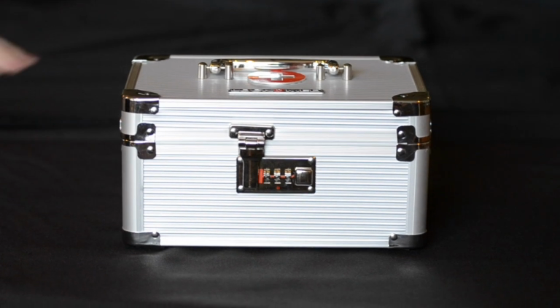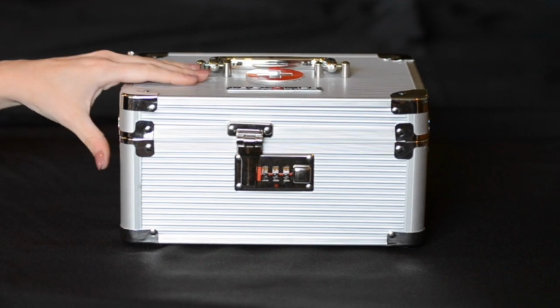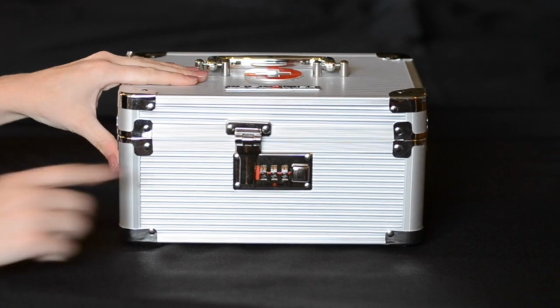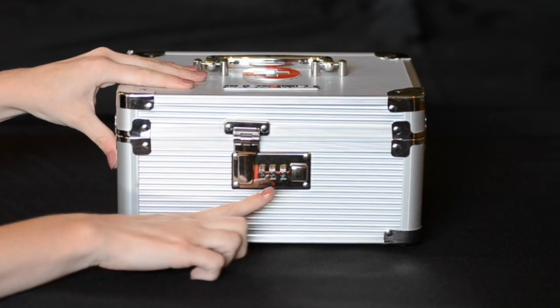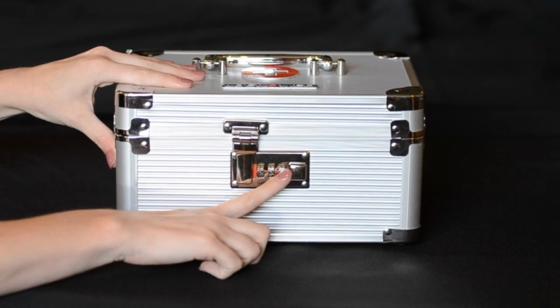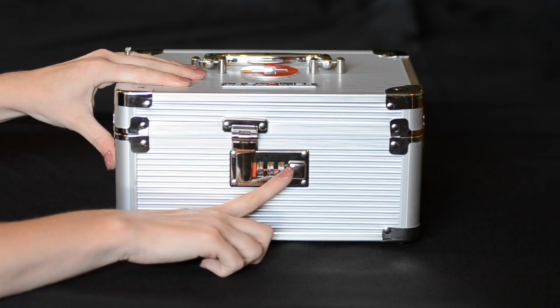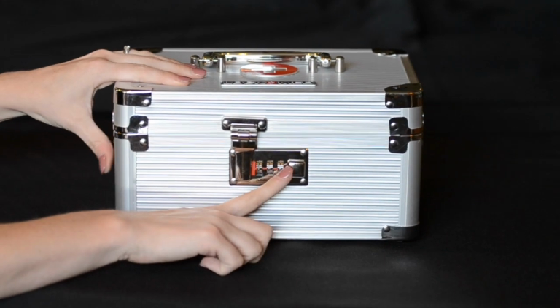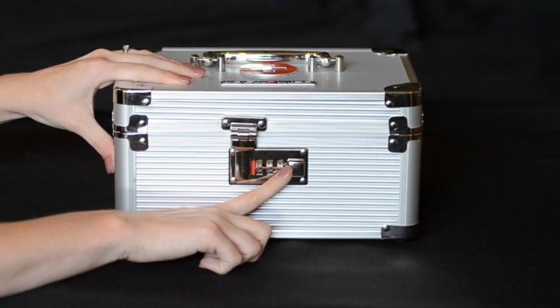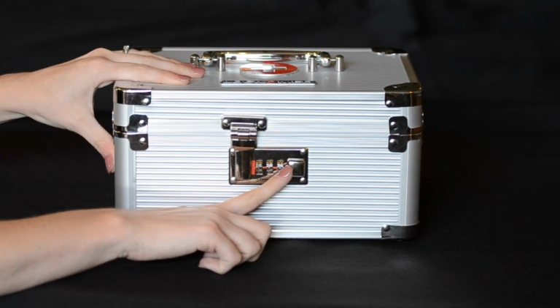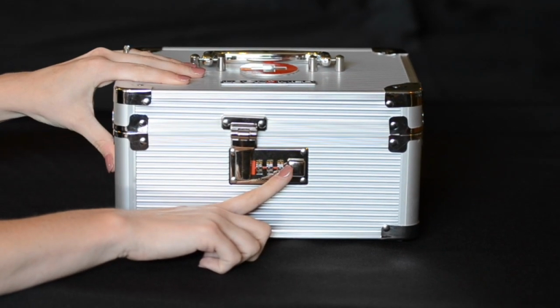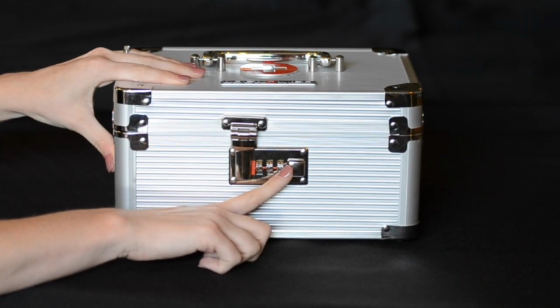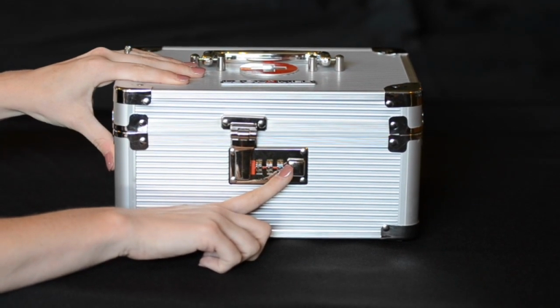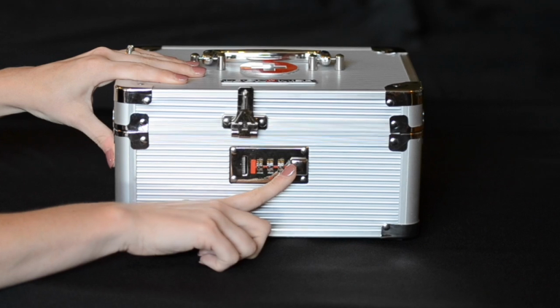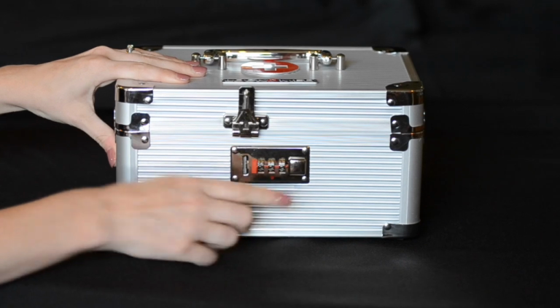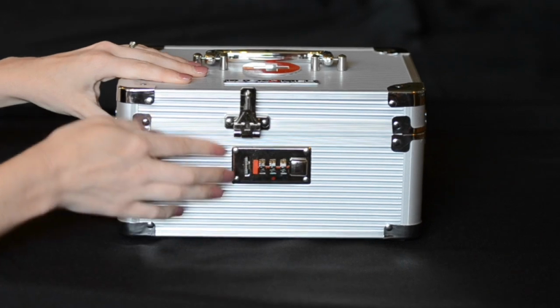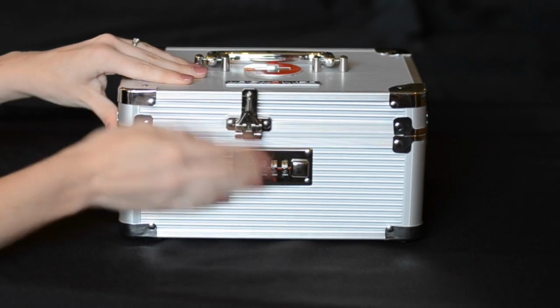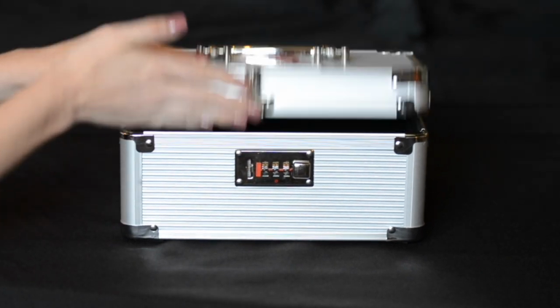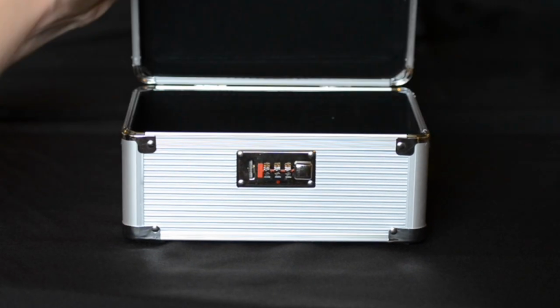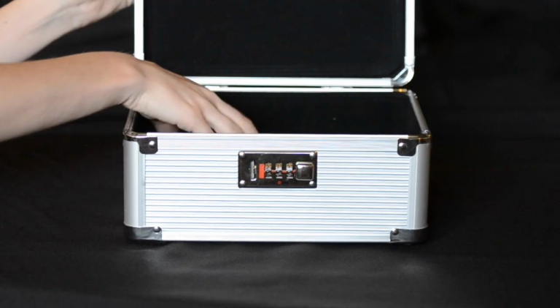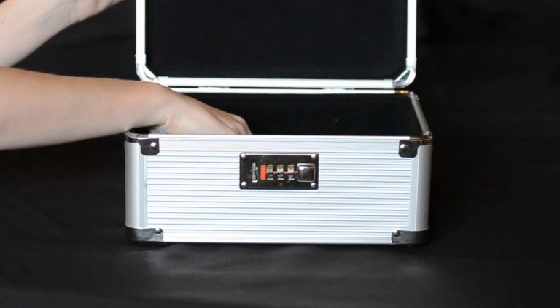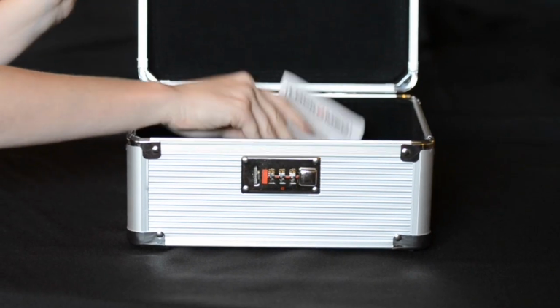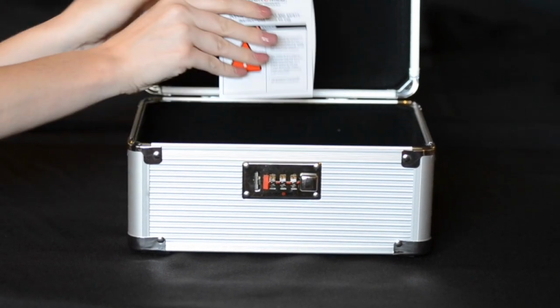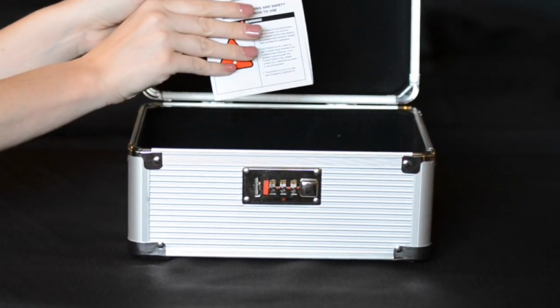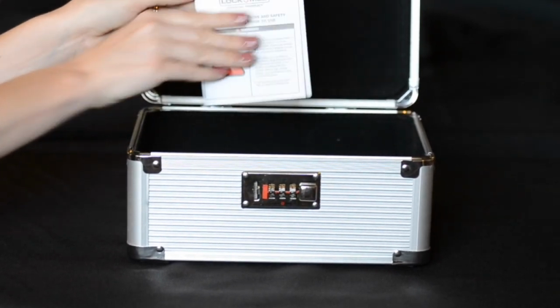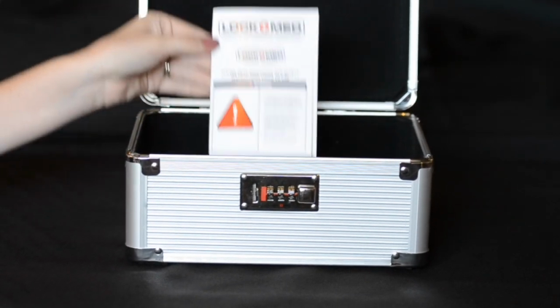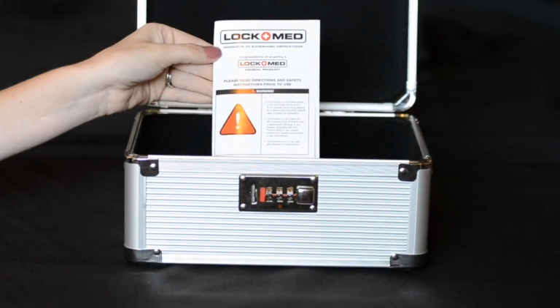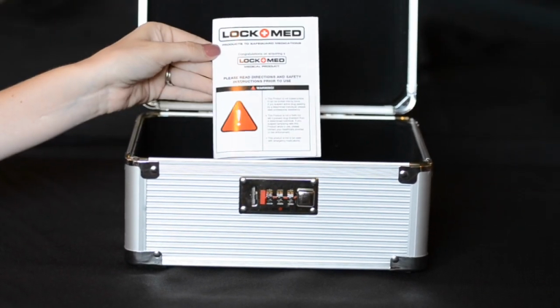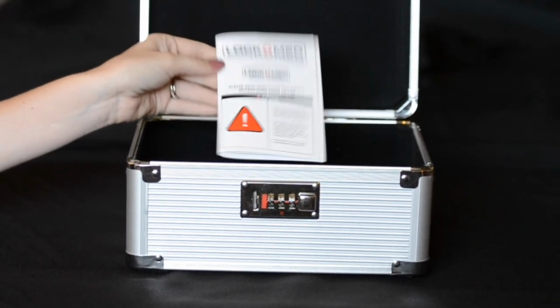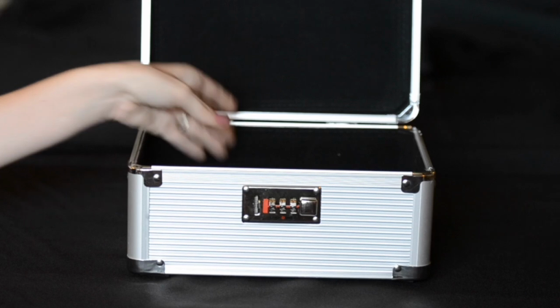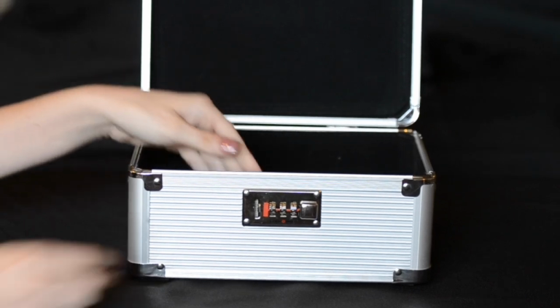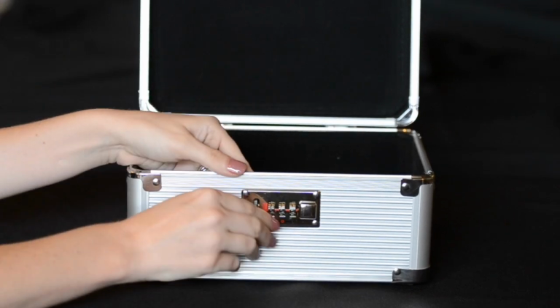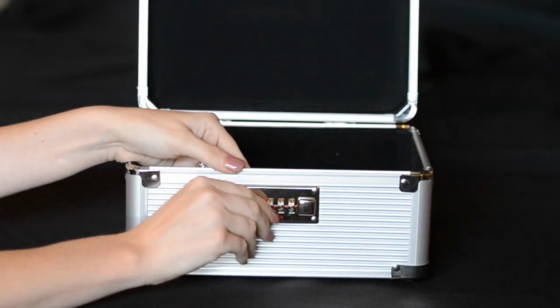To open your lockbox, slide the square button to the right. Inside of the box you will find instructions that will tell you how to set your combination and lock your box.